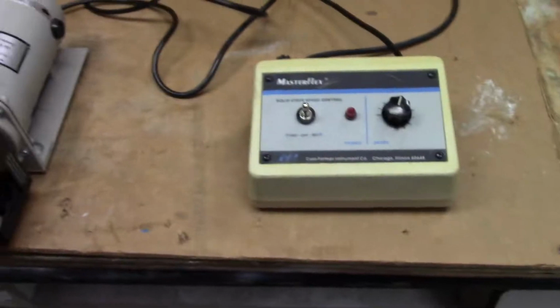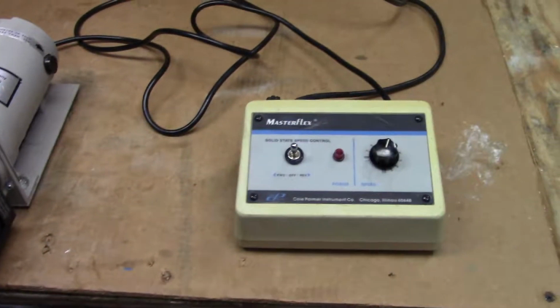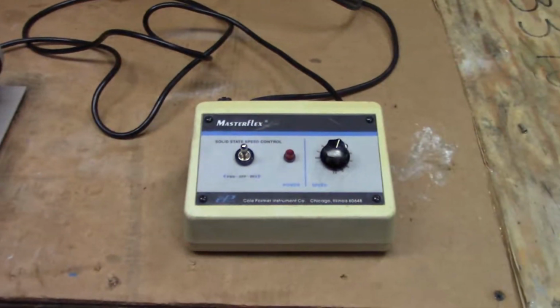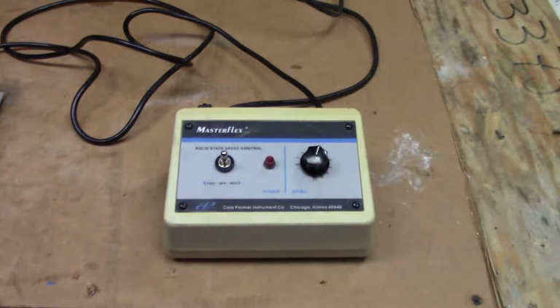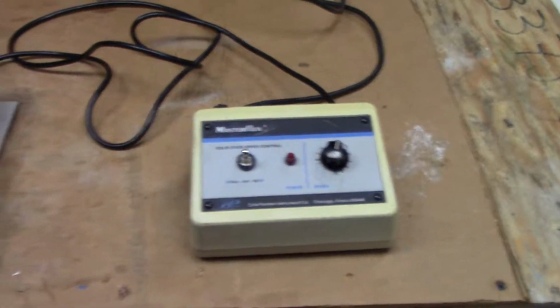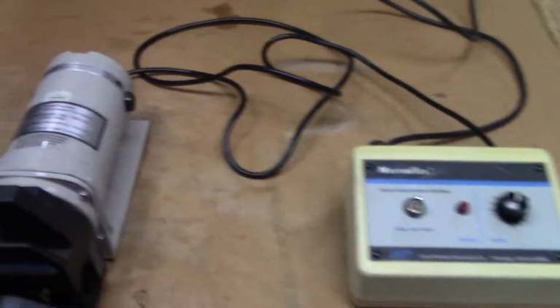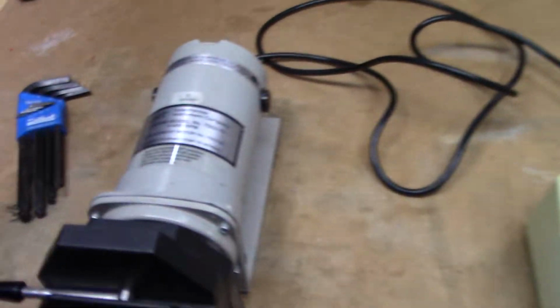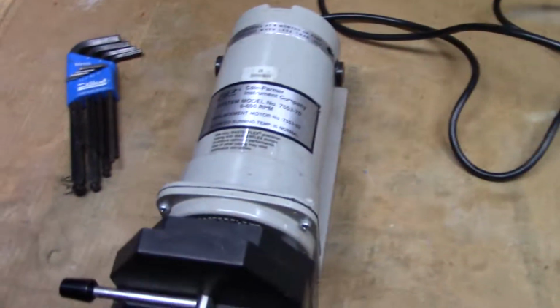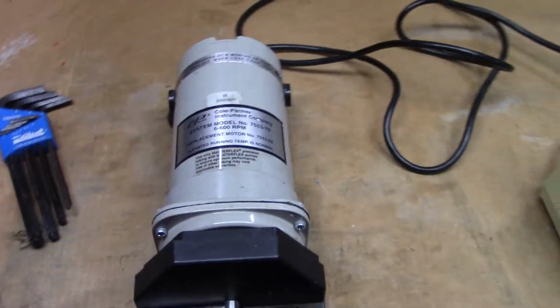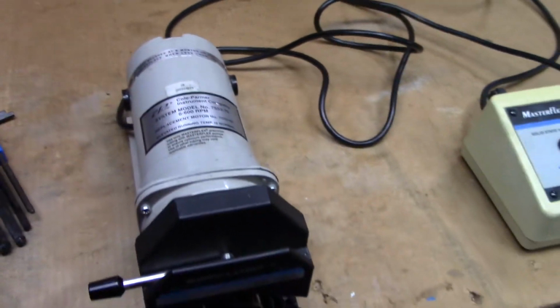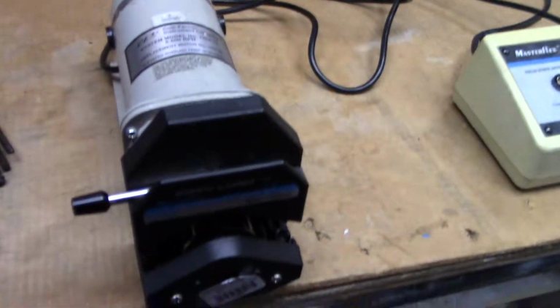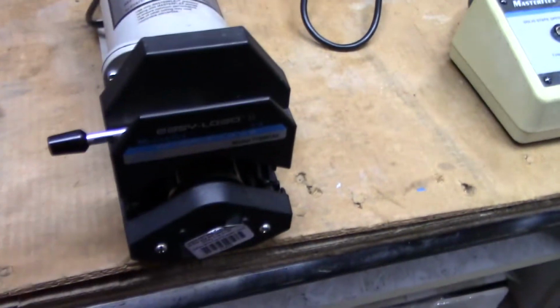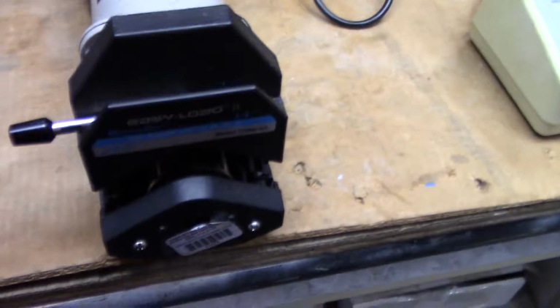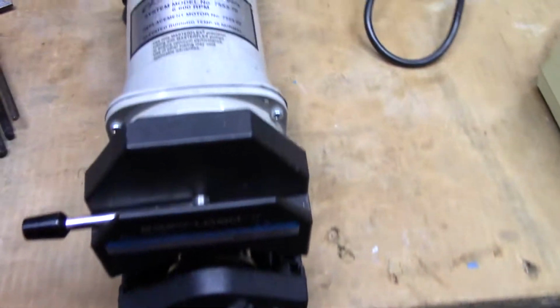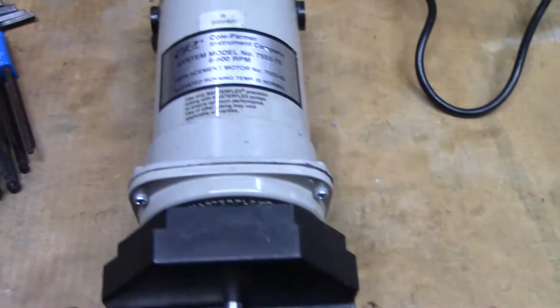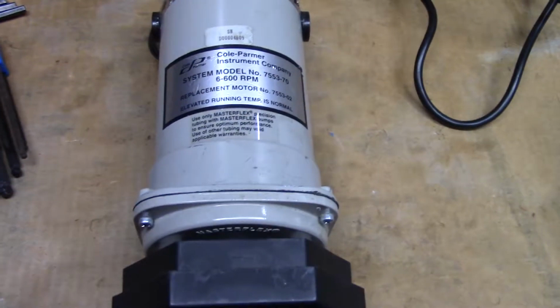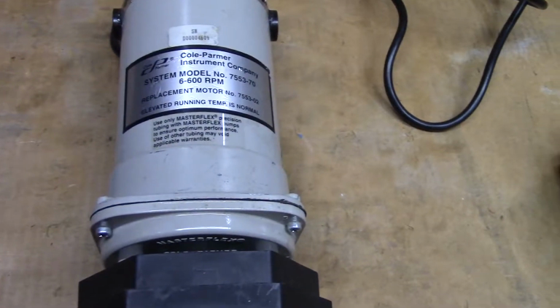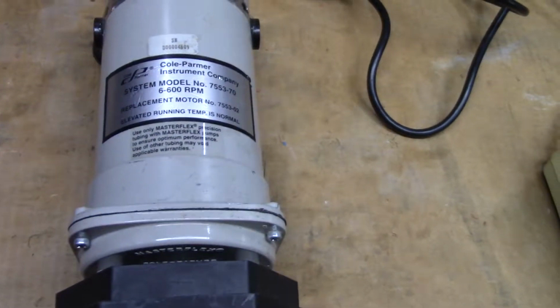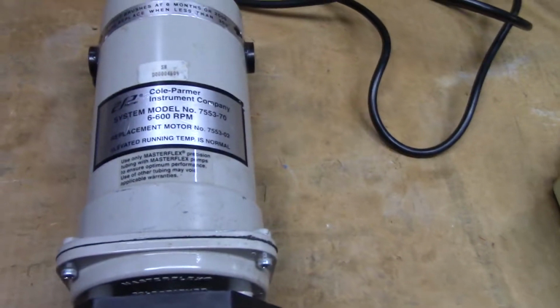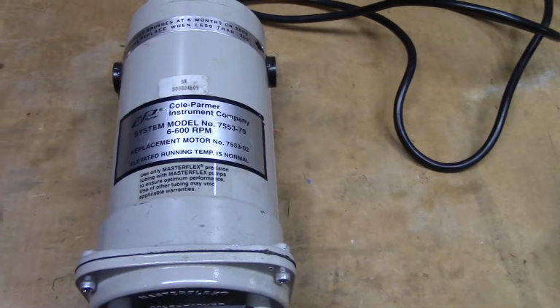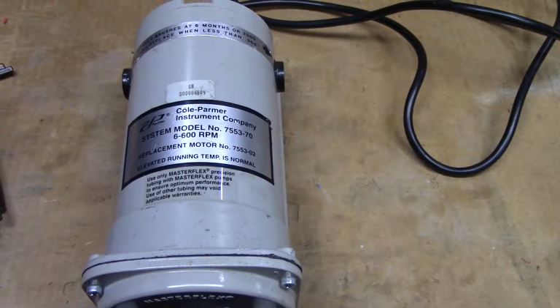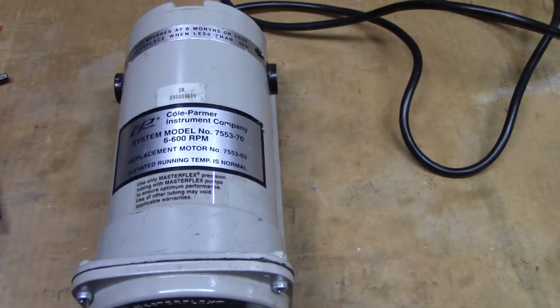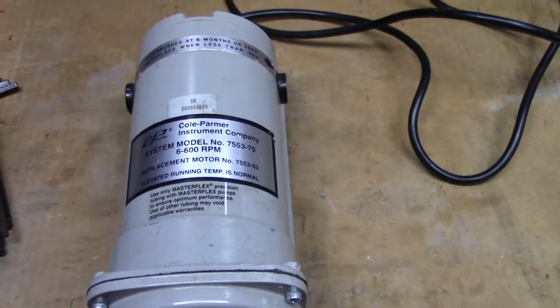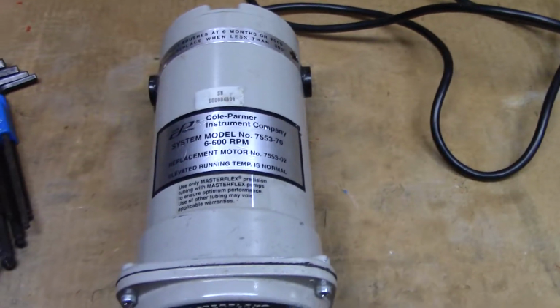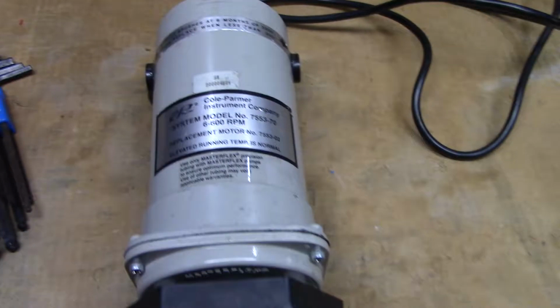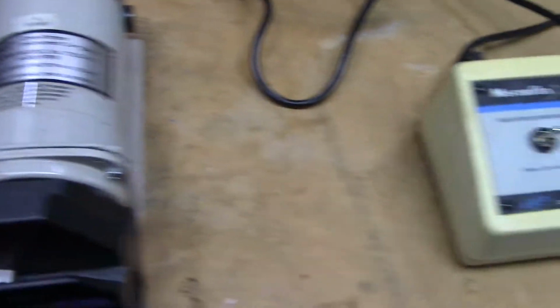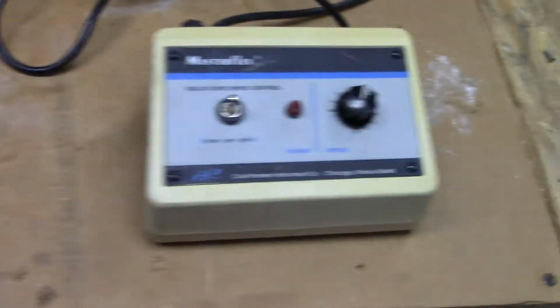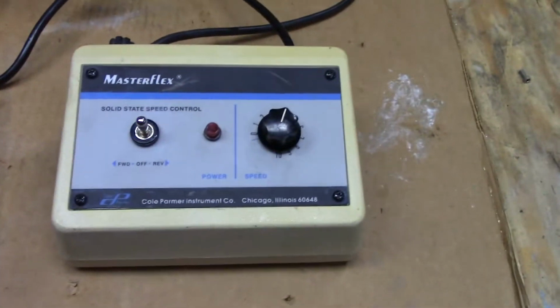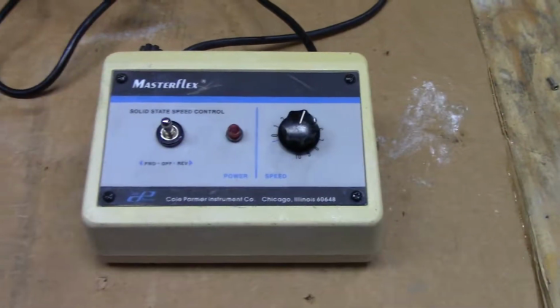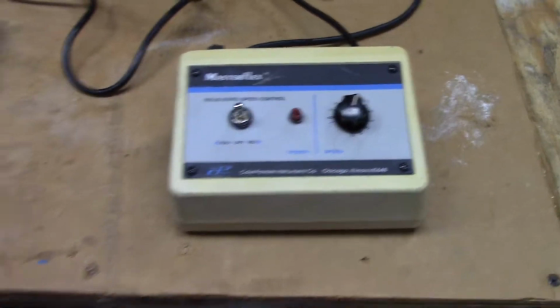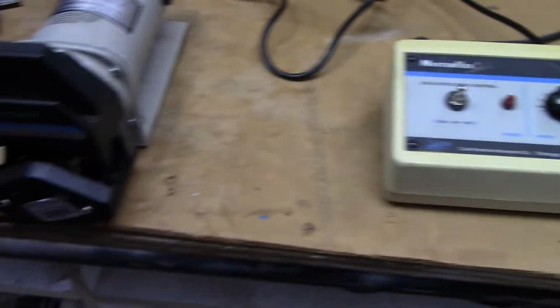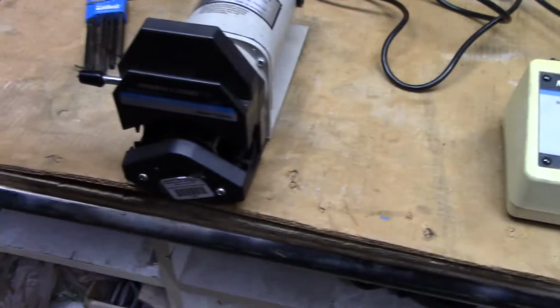Hi, this is Michael from Hitech Trader. Today we're looking at a Colt Palmer Parasolic Pump. The model is 7553-70, with a little controller. It's 115 volts.